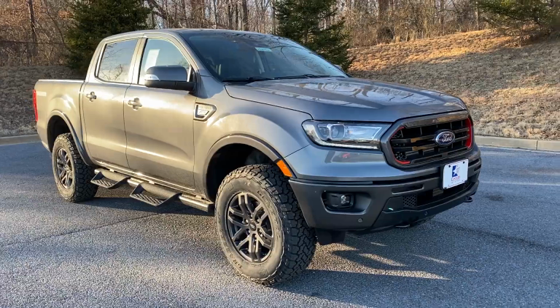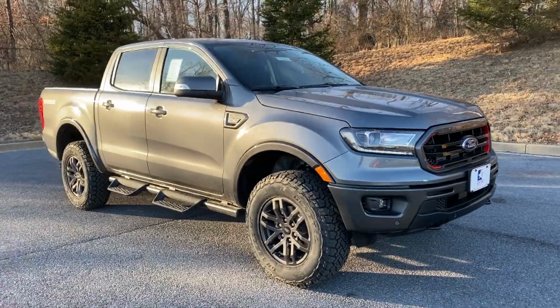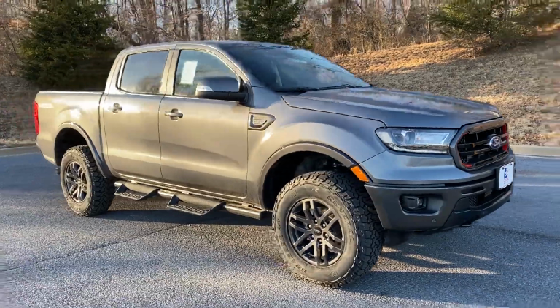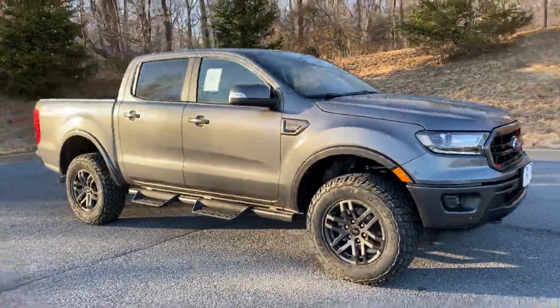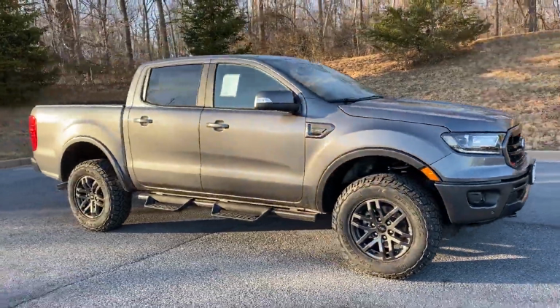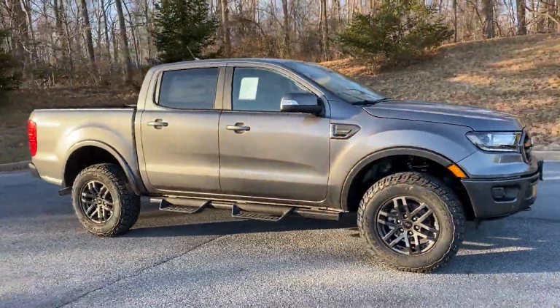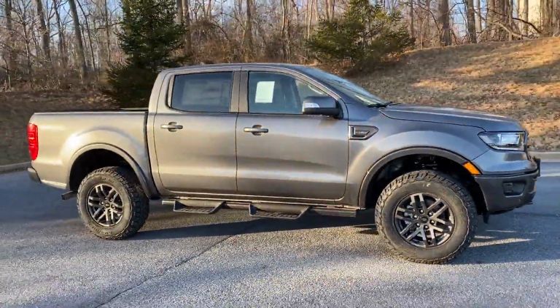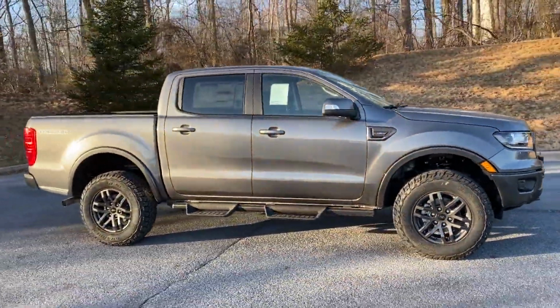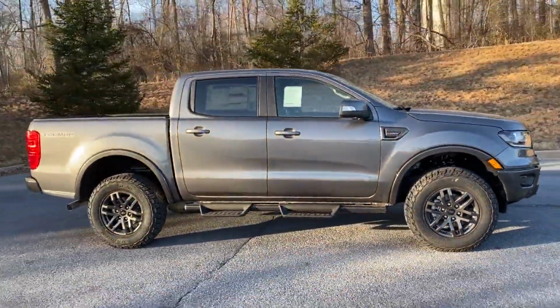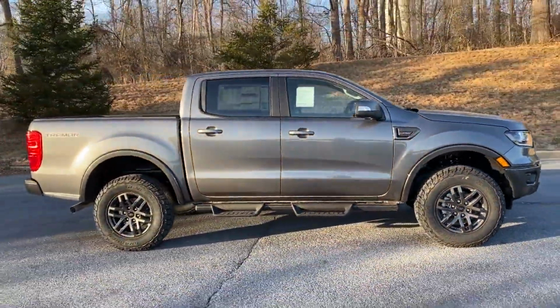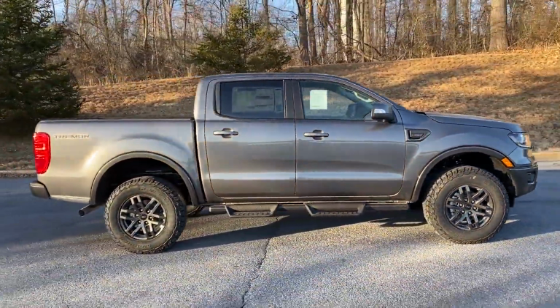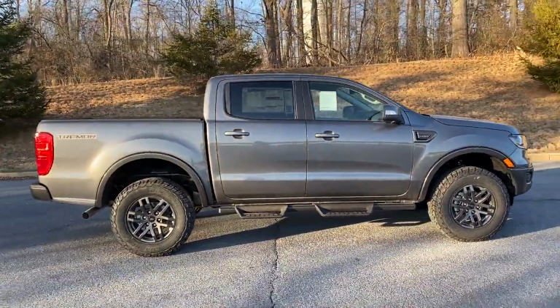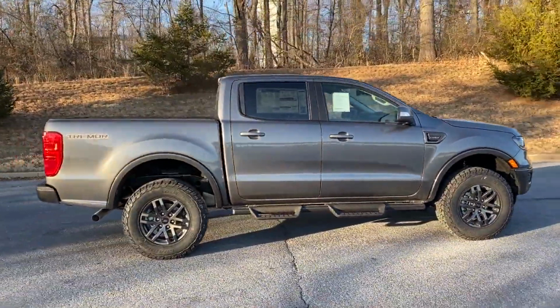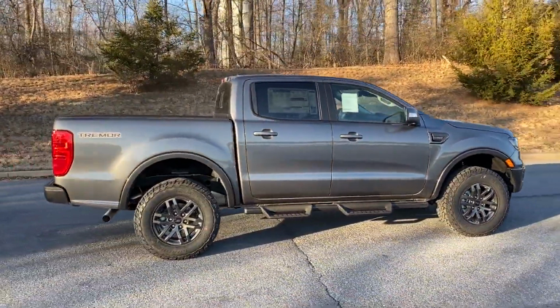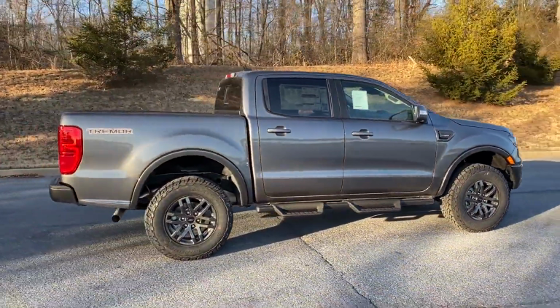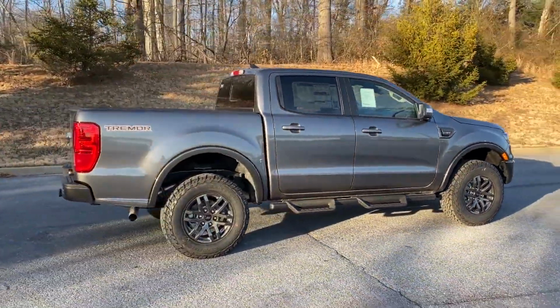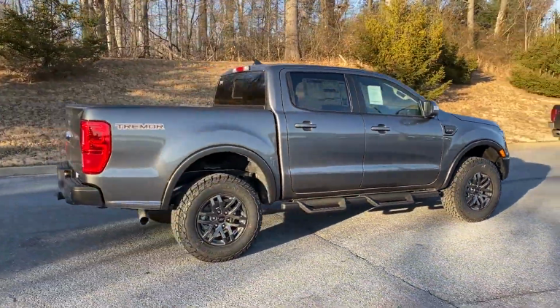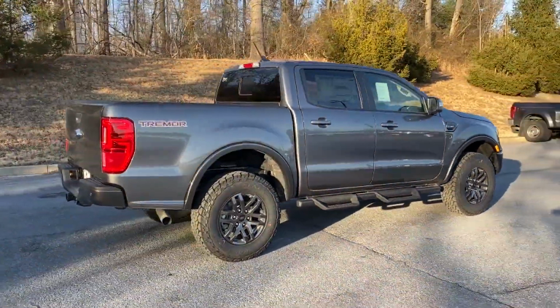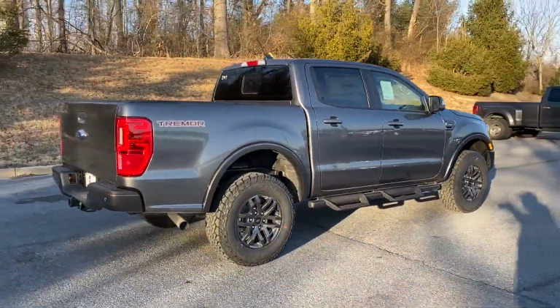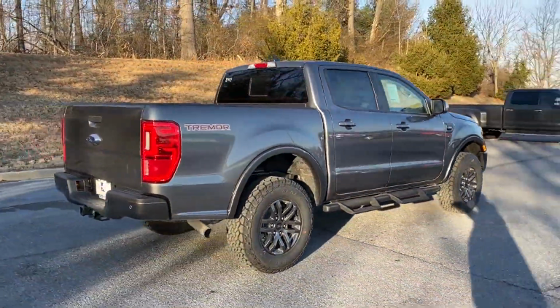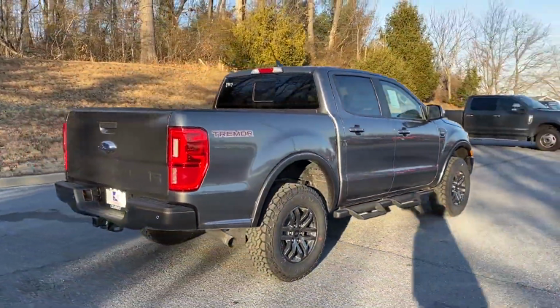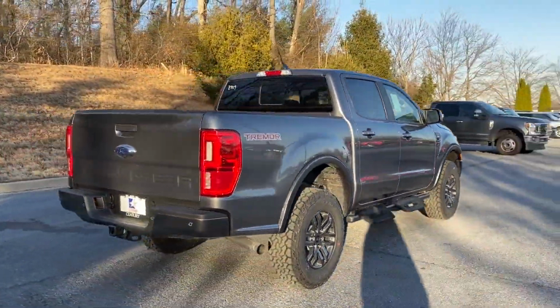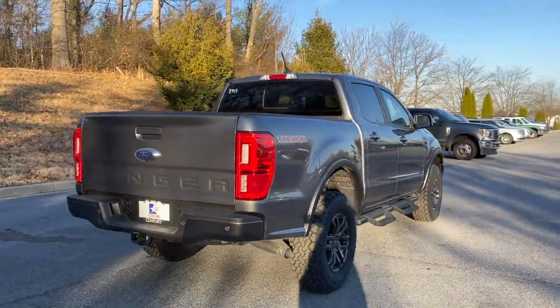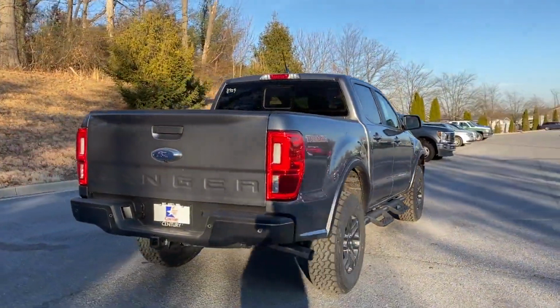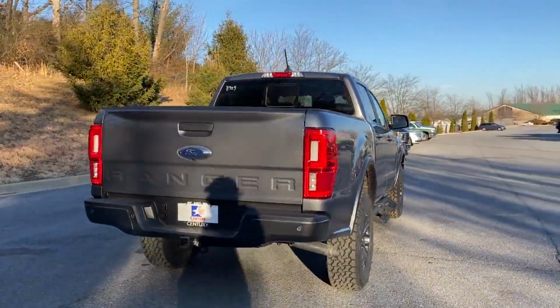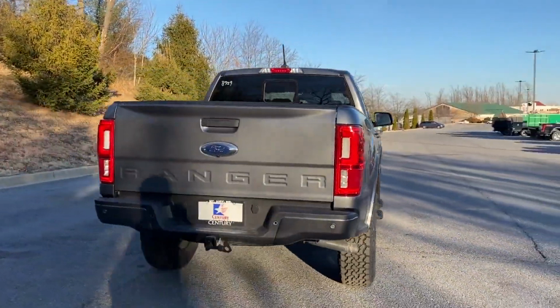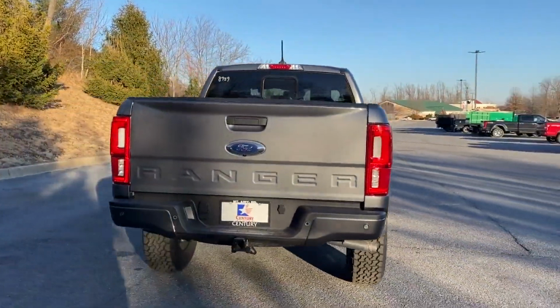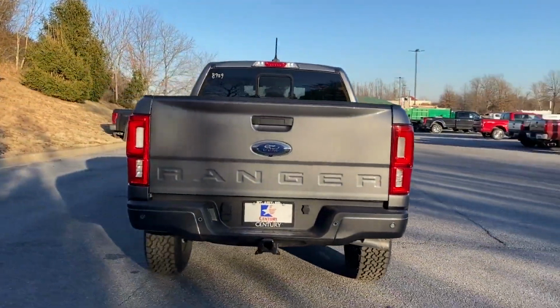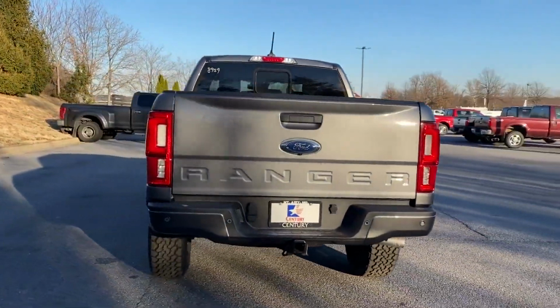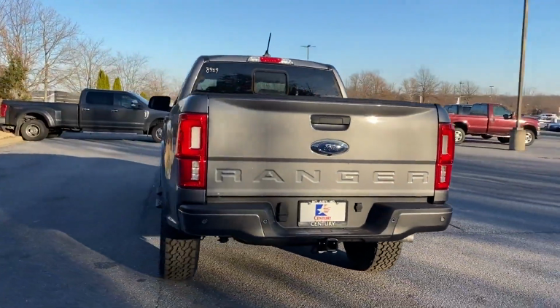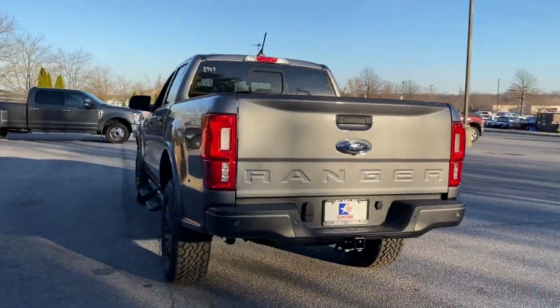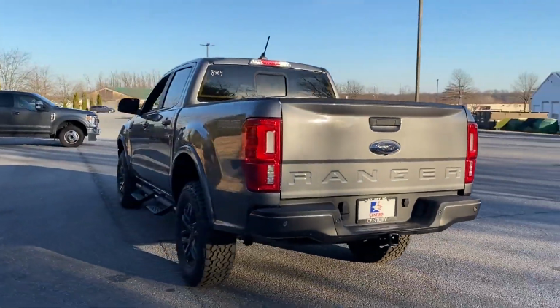2022 Ford Ranger. This pickup truck offers two full rows of seating for premium comfort. It strikes the perfect balance of fun and function while offering power driver seat, power passenger seat, and brake assist.